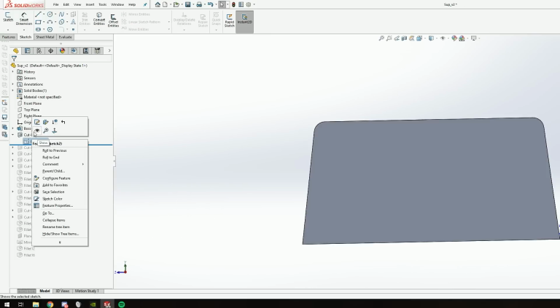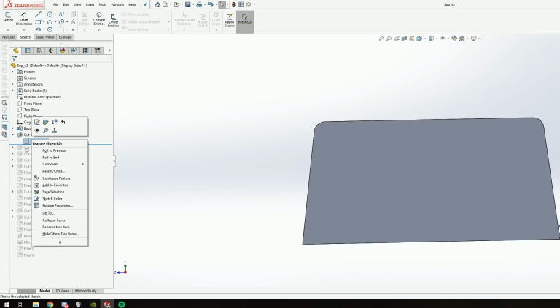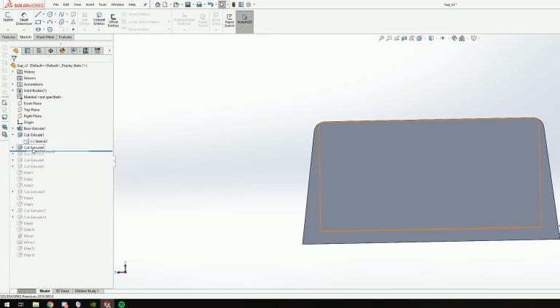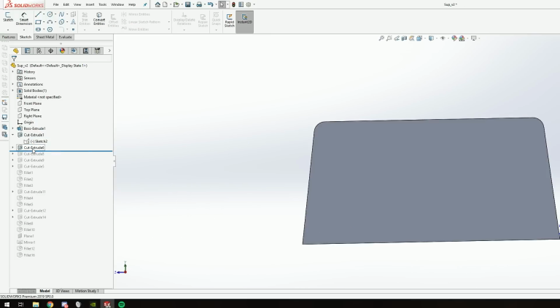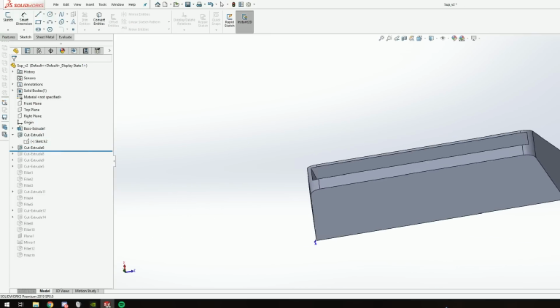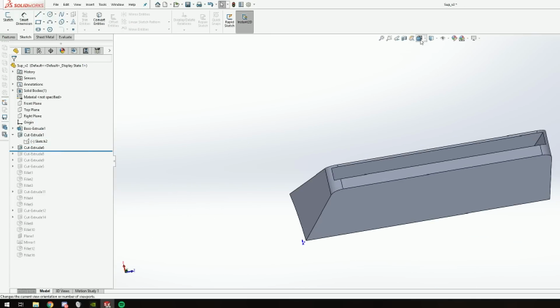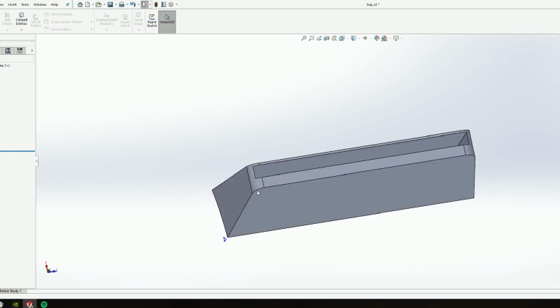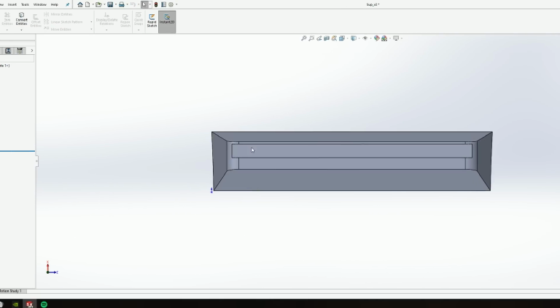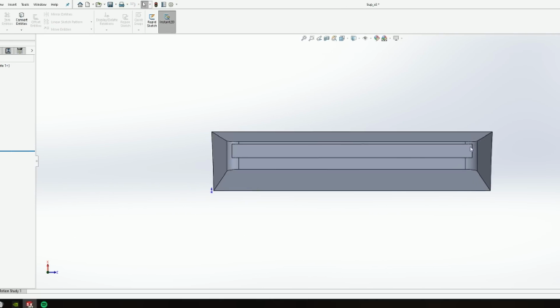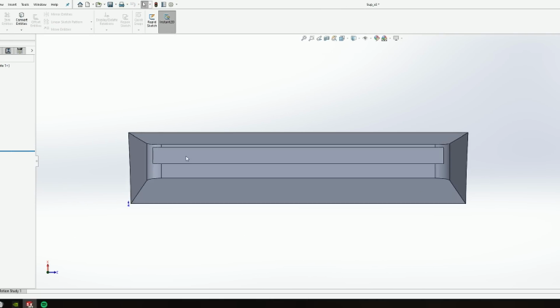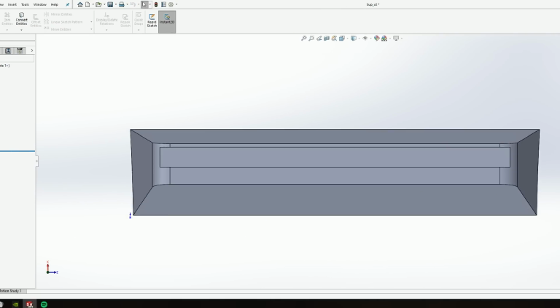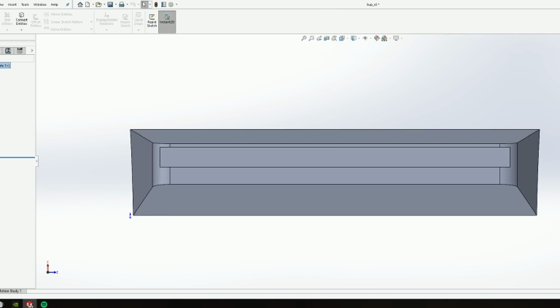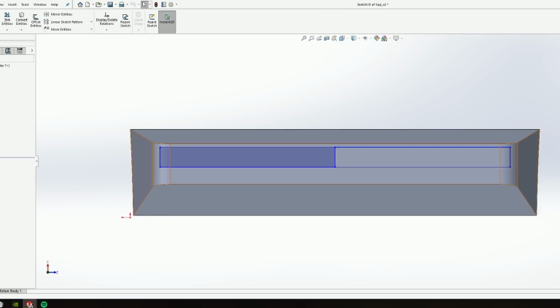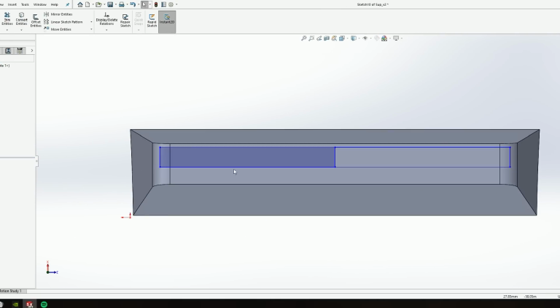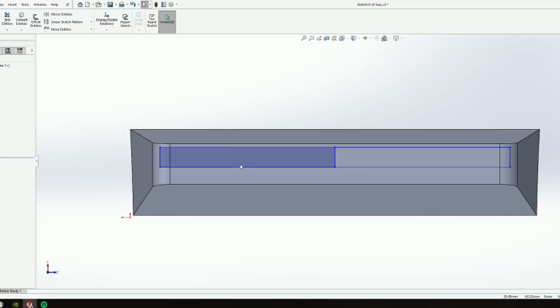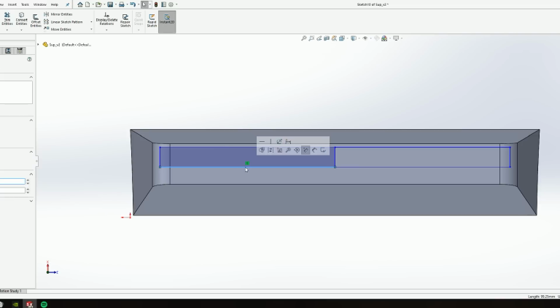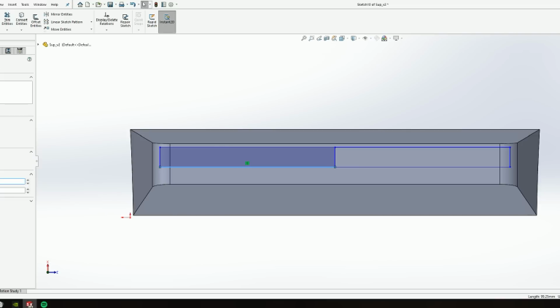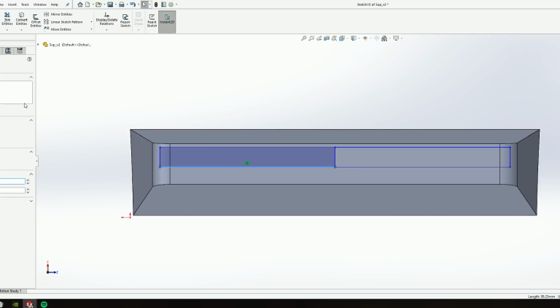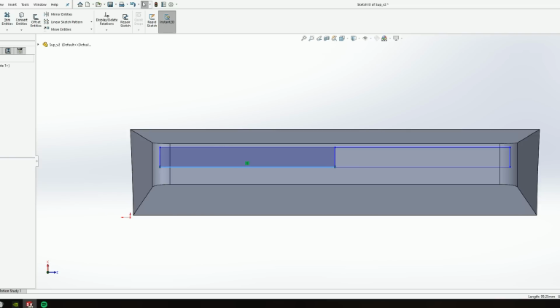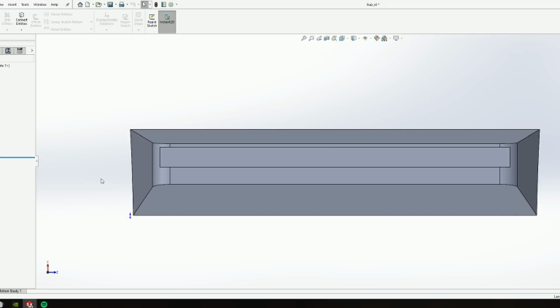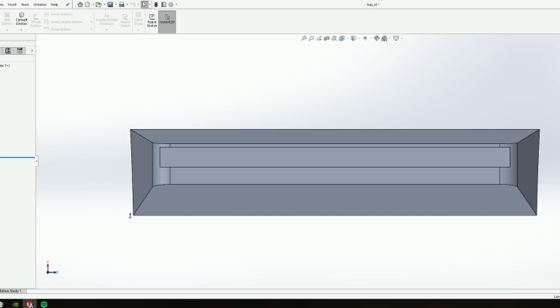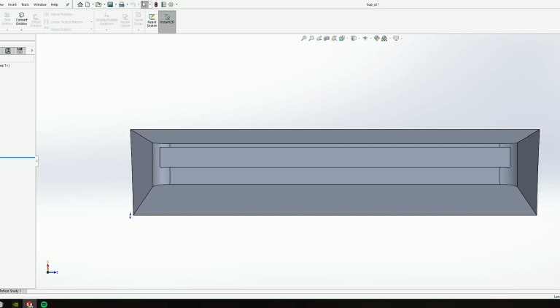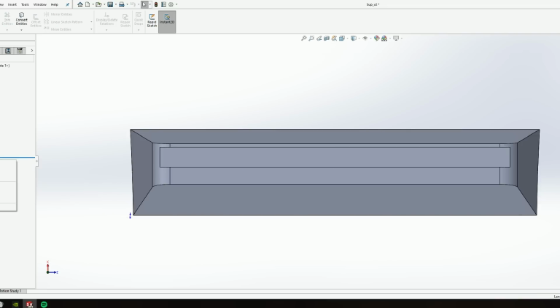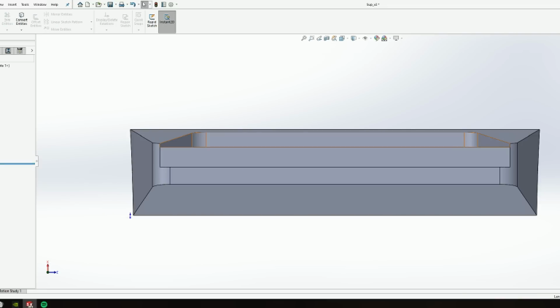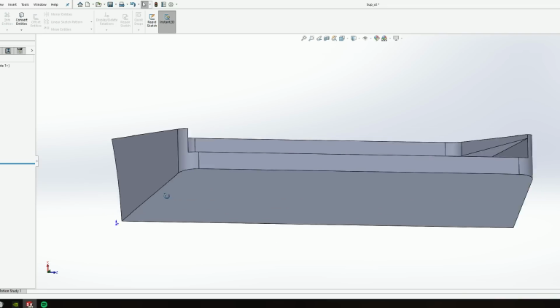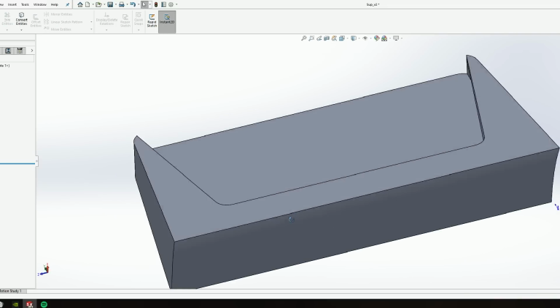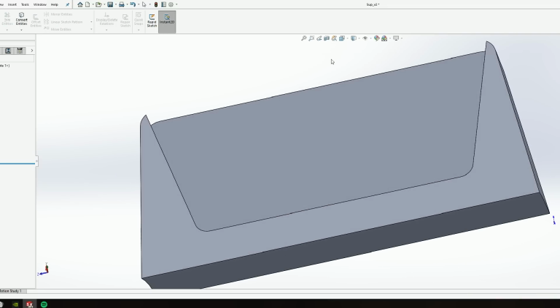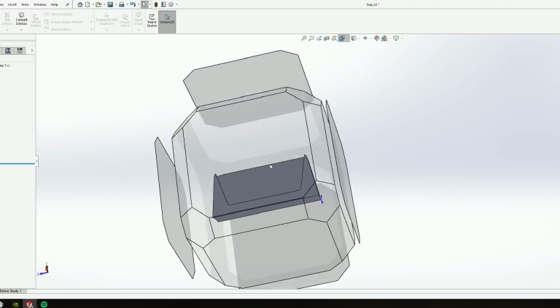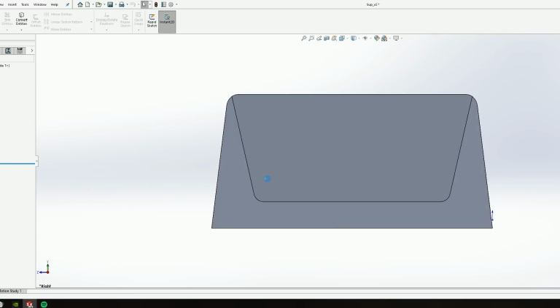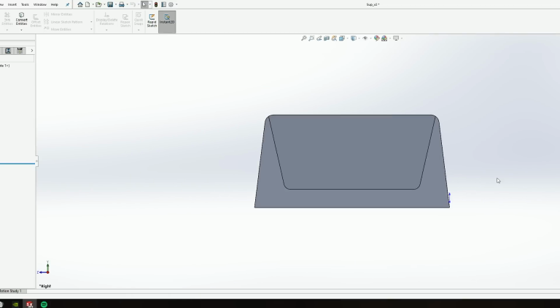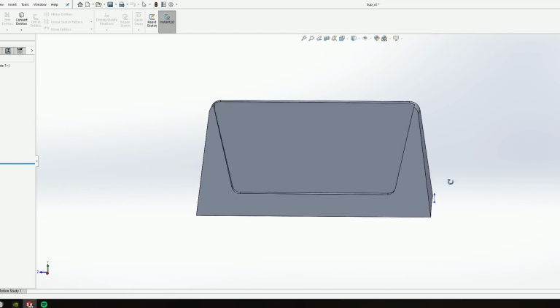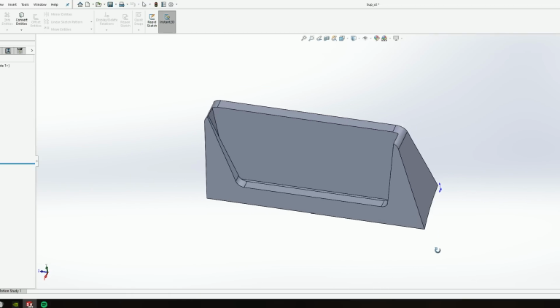After getting the final form of the holder, we made a slot for the tablet on the top of the part. Using the dimensions of the display as a reference, I used once again the cut extrude tool to reveal the display of the tablet. I also added an angle on this cut so it looks better.